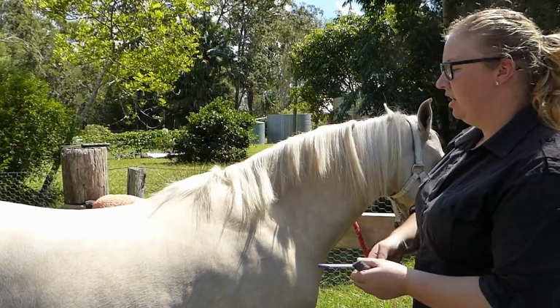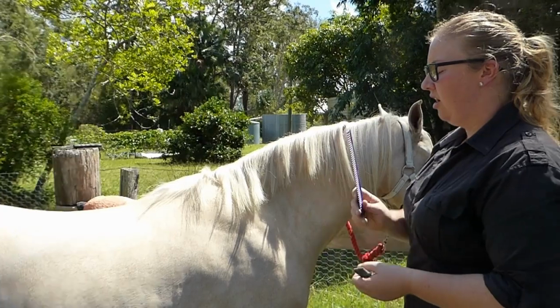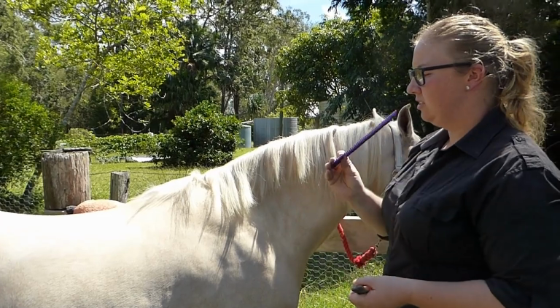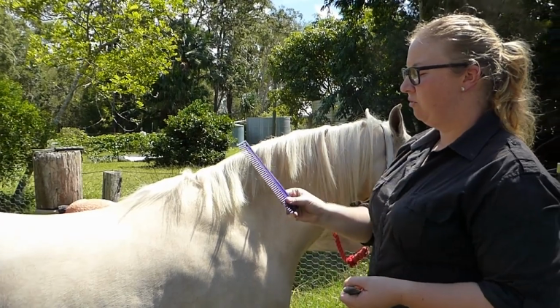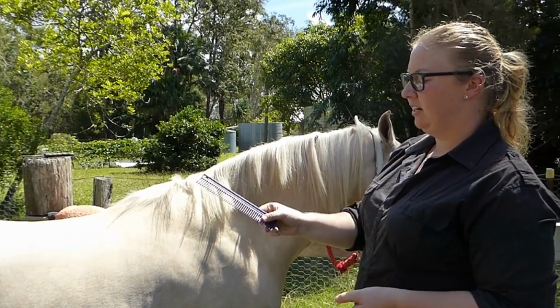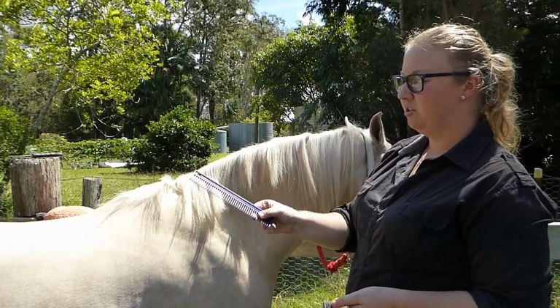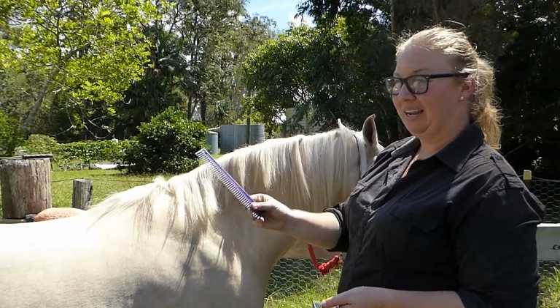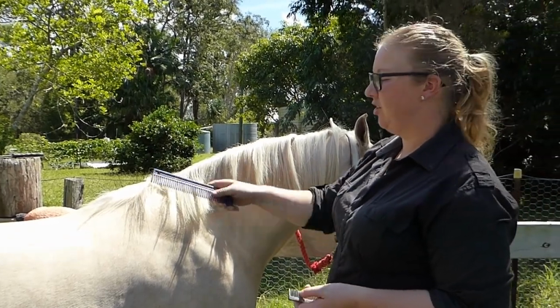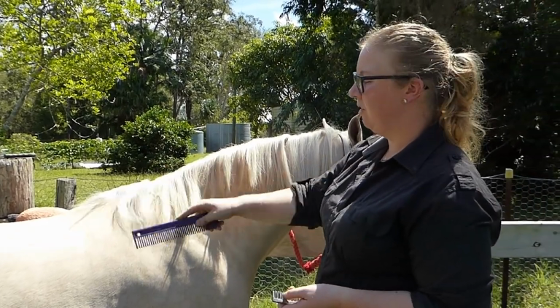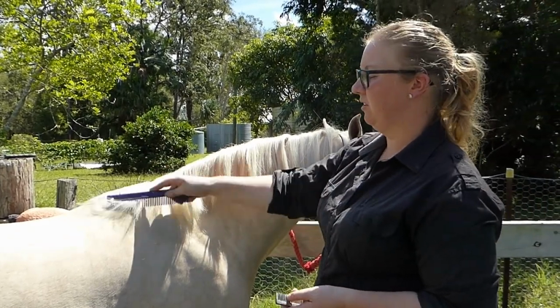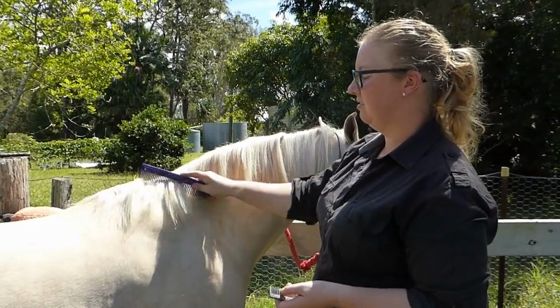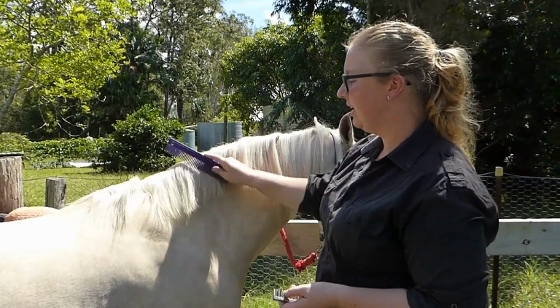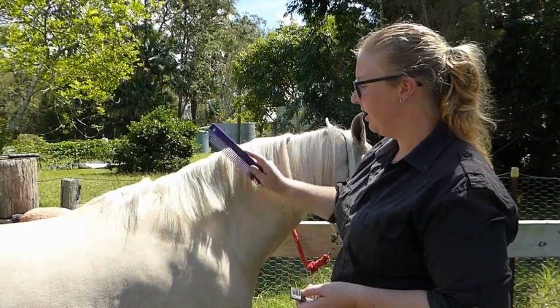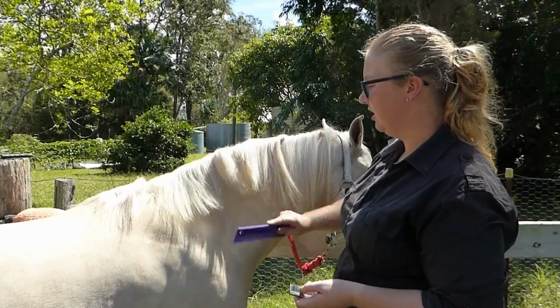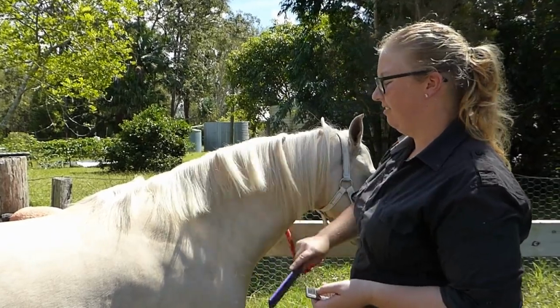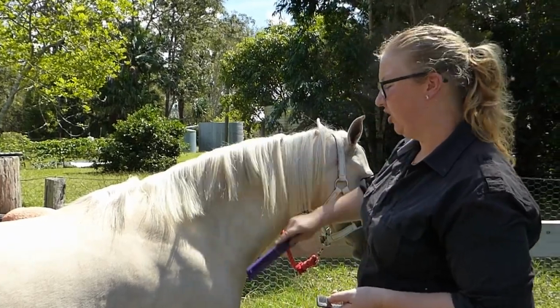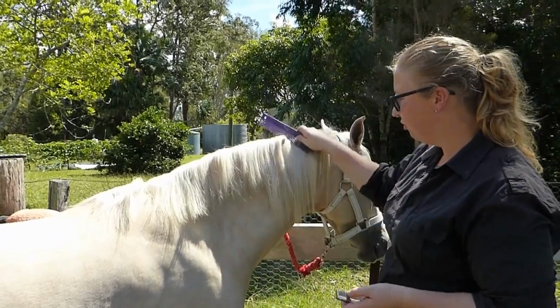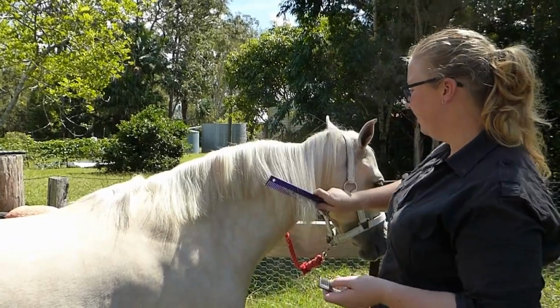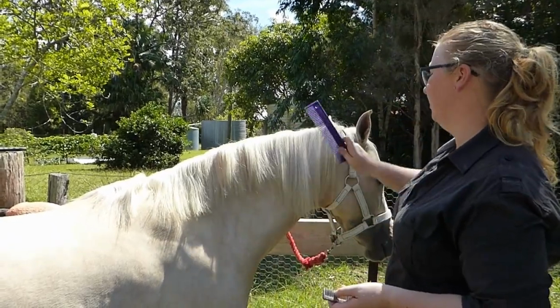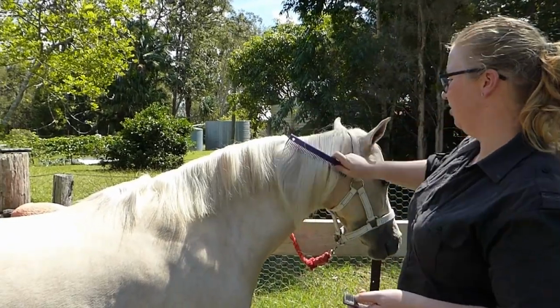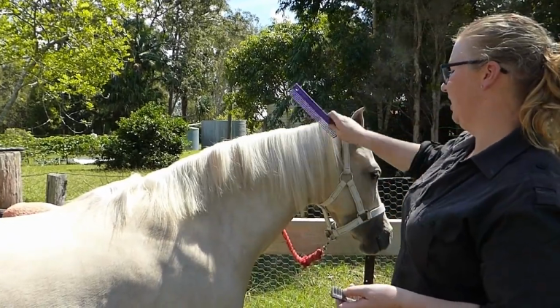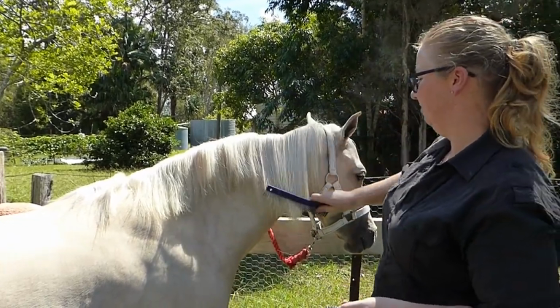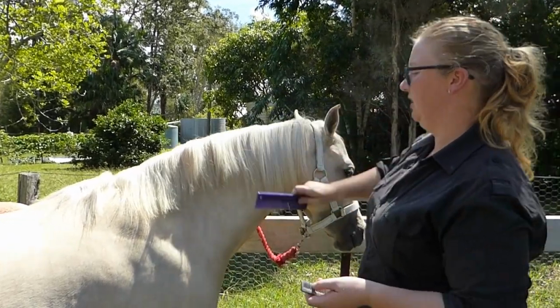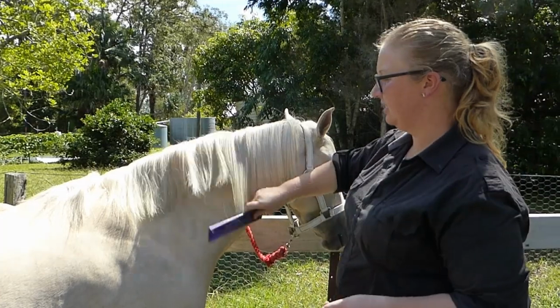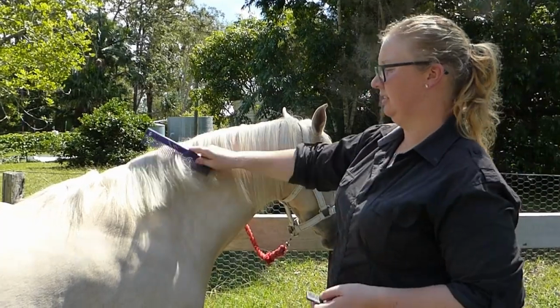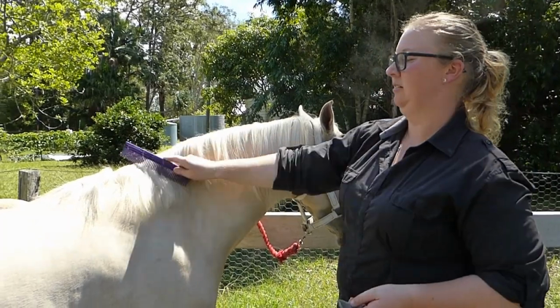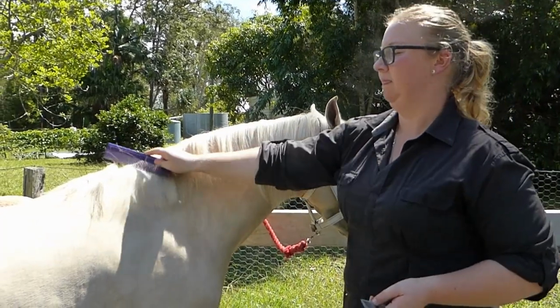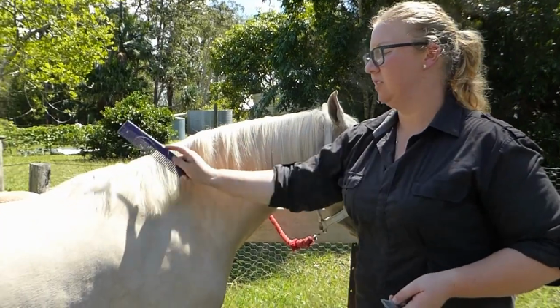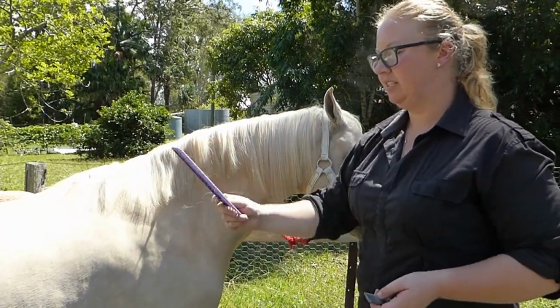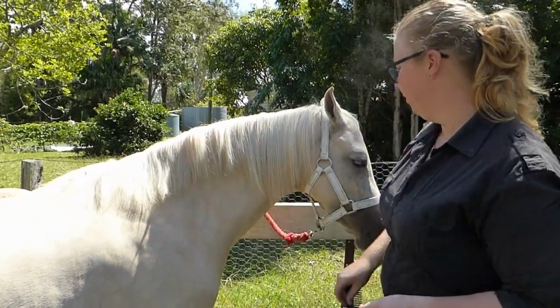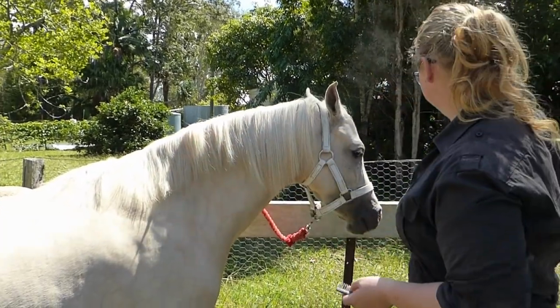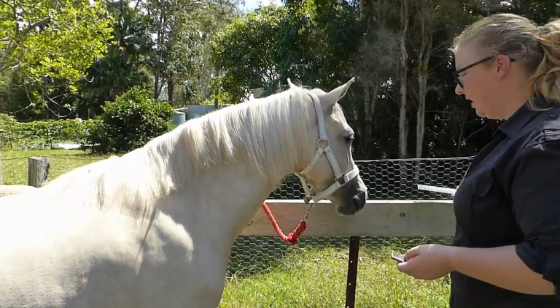I always comb through my horses with a plastic comb — I just feel it doesn't break as much. I've actually combed through it once already so we should get it pretty nicely. Yep, so that's the plastic comb done.